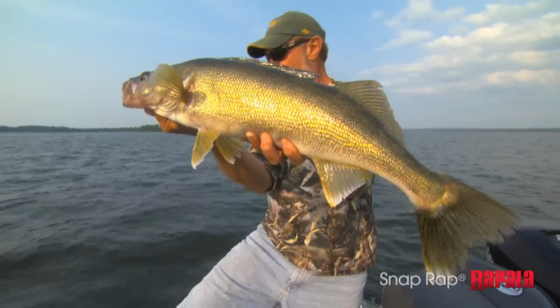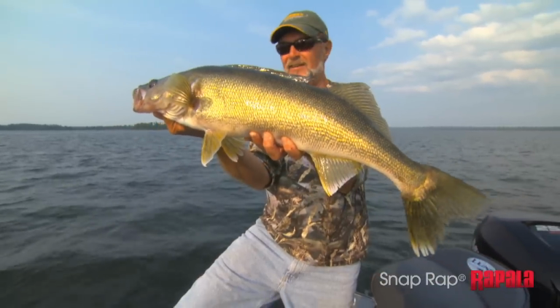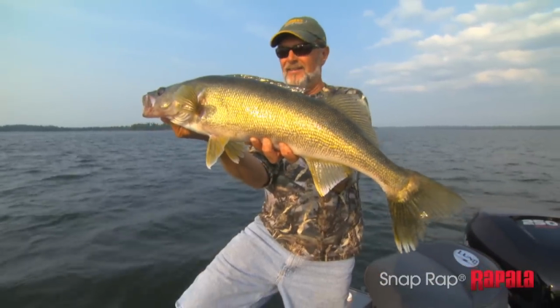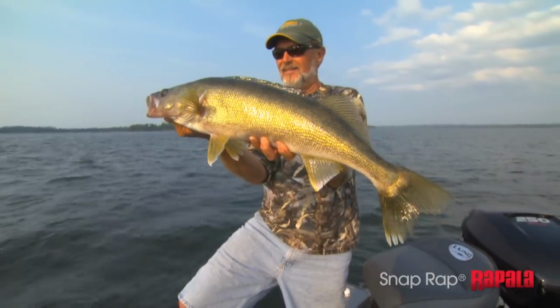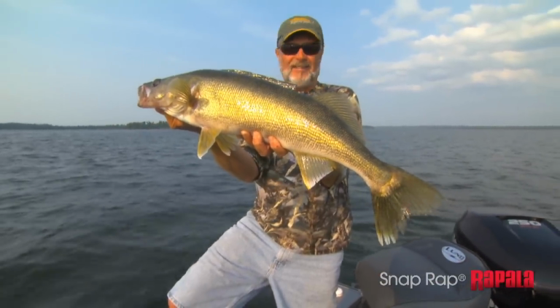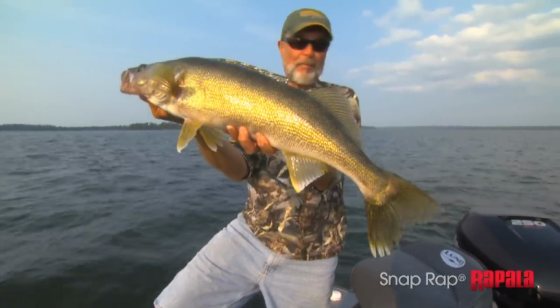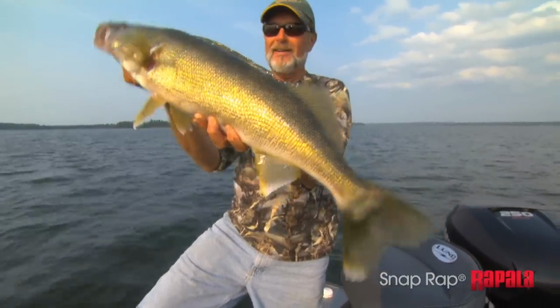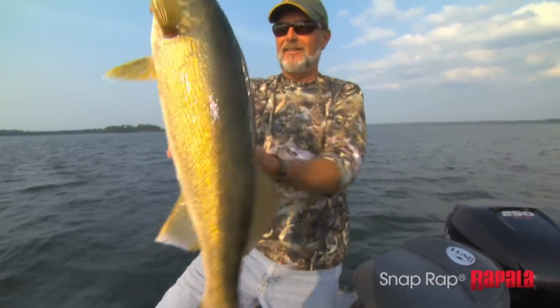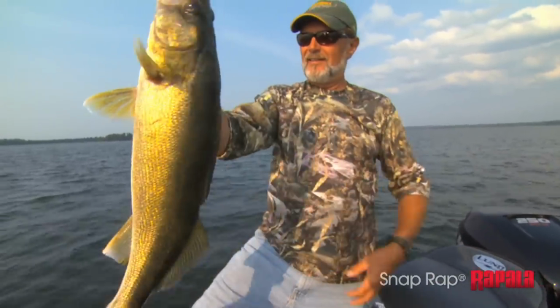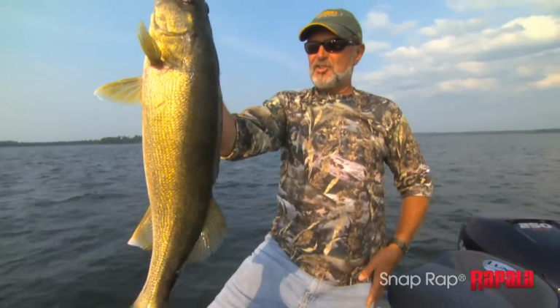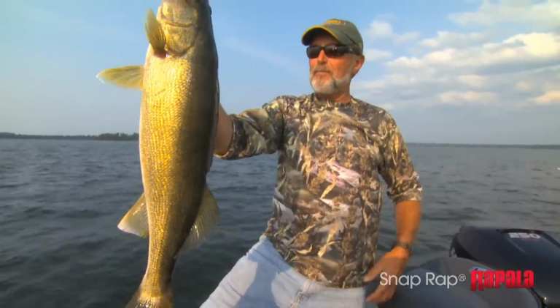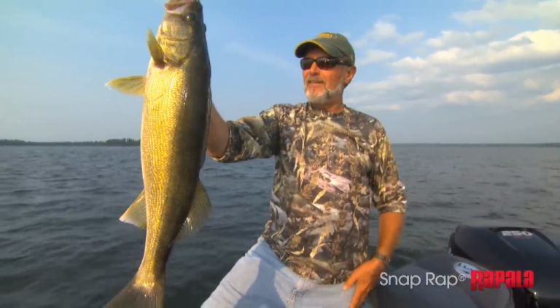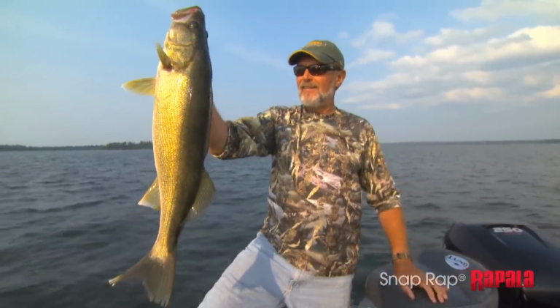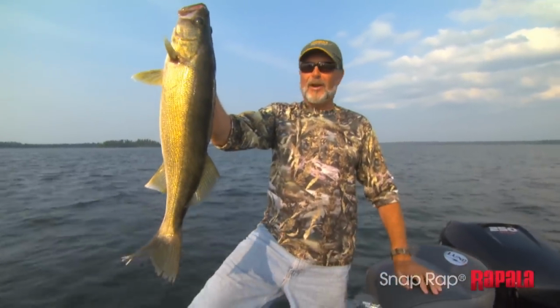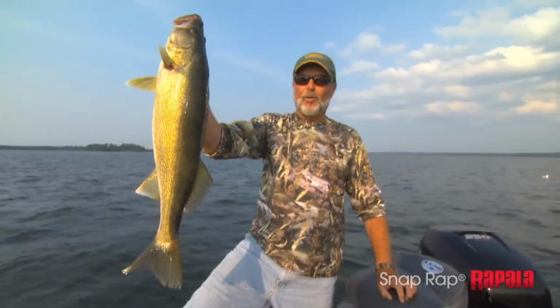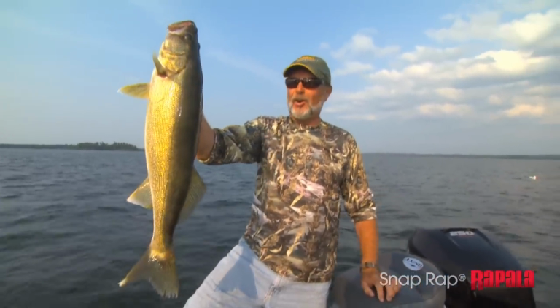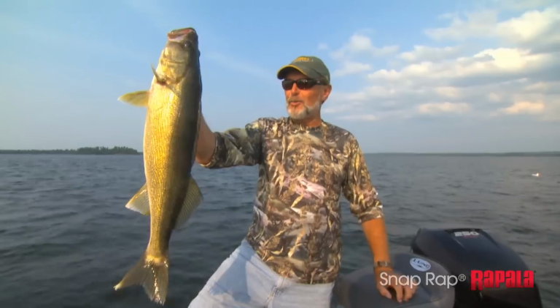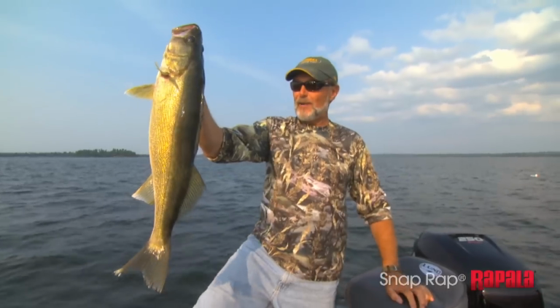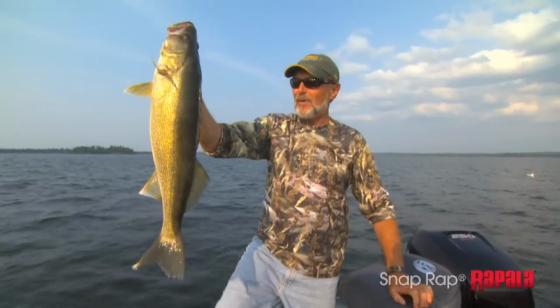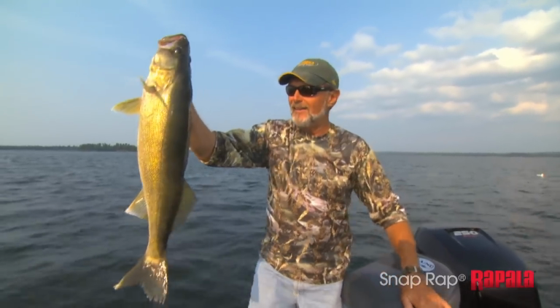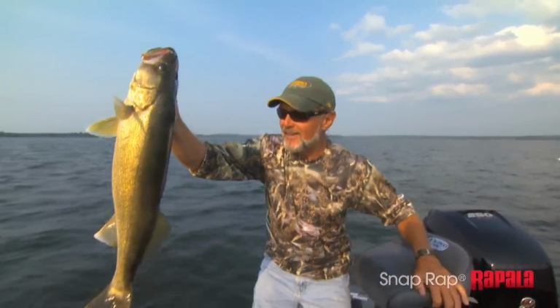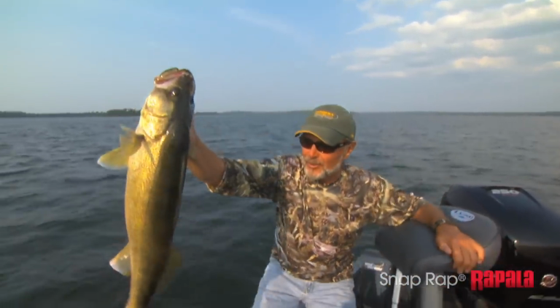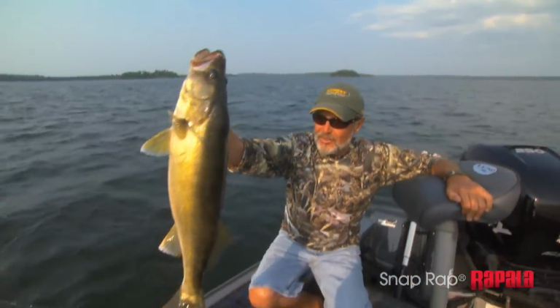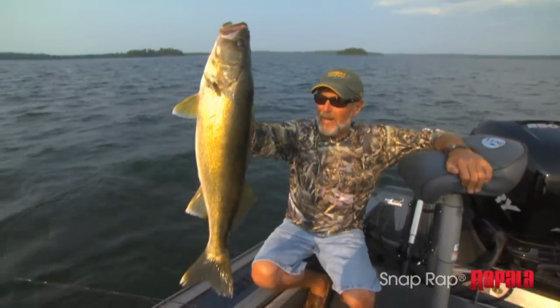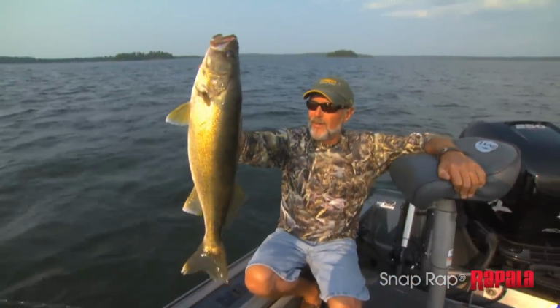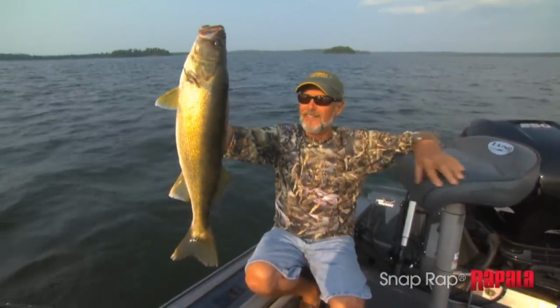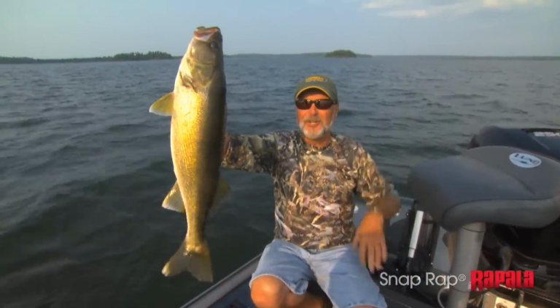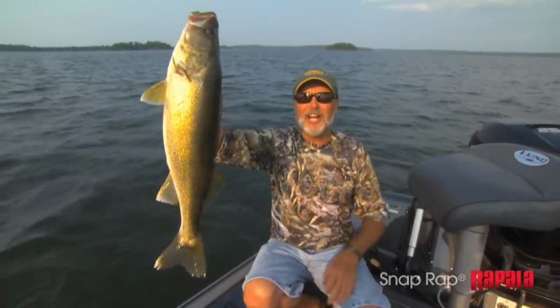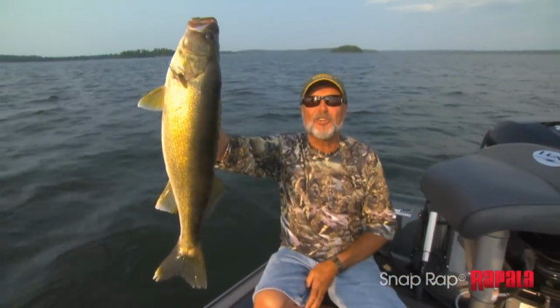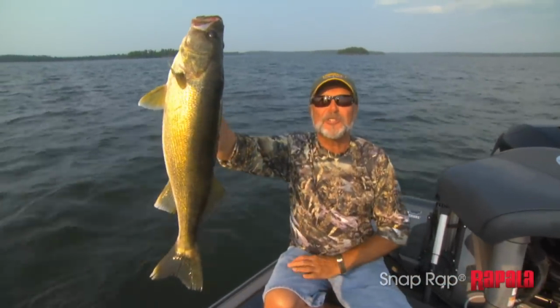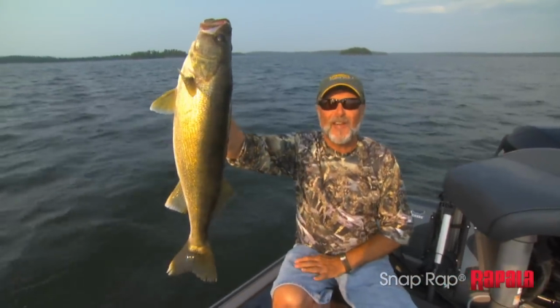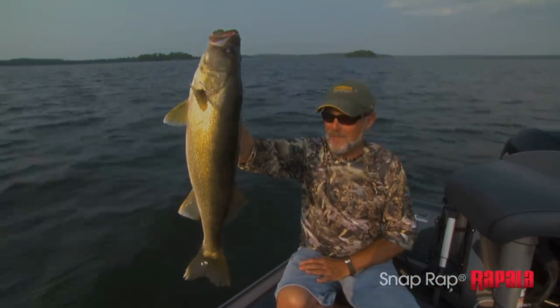Hopping, ripping, snapping — whatever you want to call it, you put that Snap Wrap on, get down there, start bouncing it, and you're gonna catch the fish of a lifetime. See you next time.